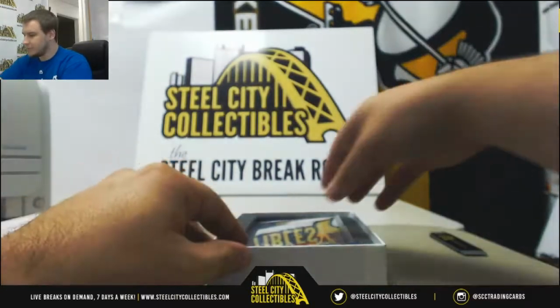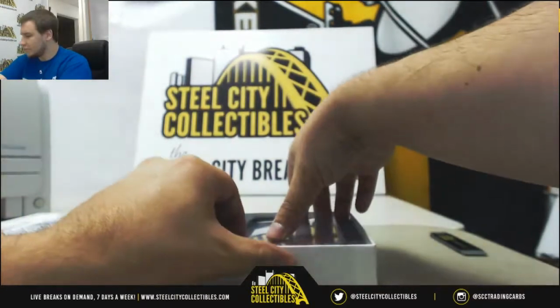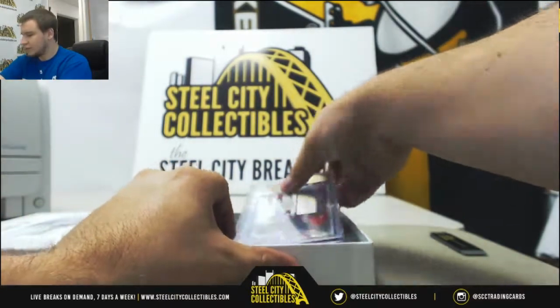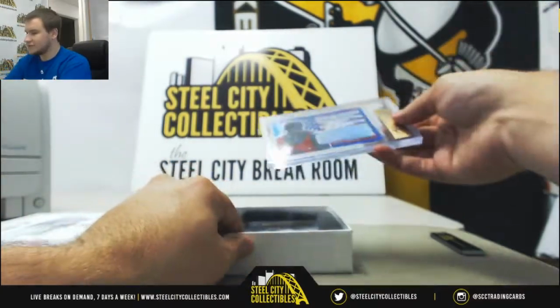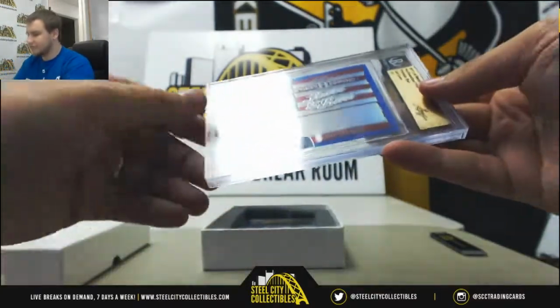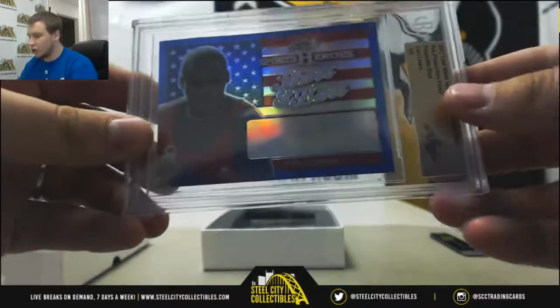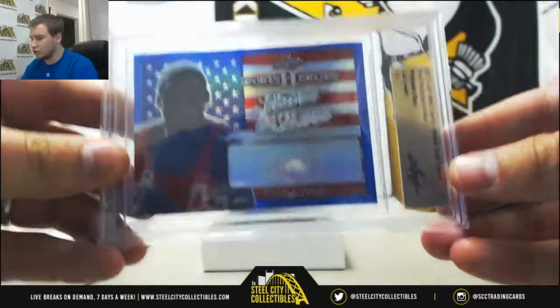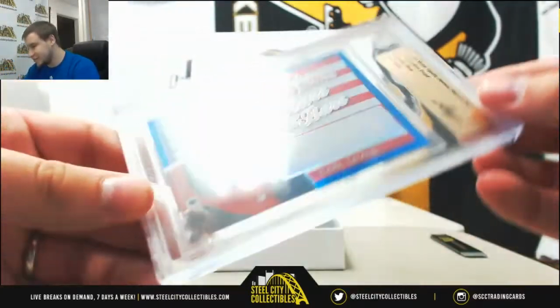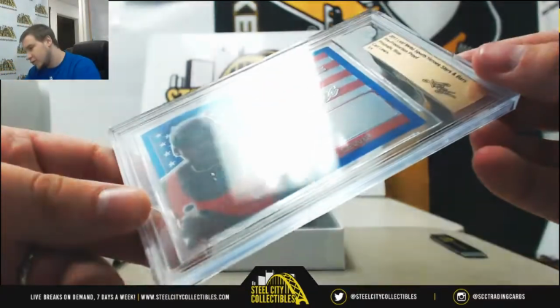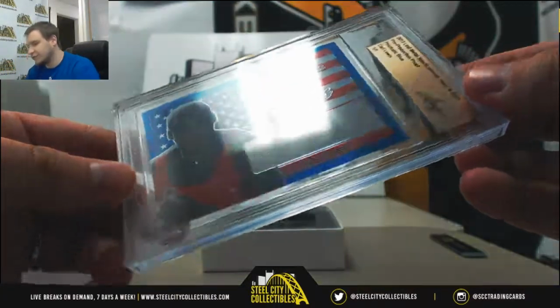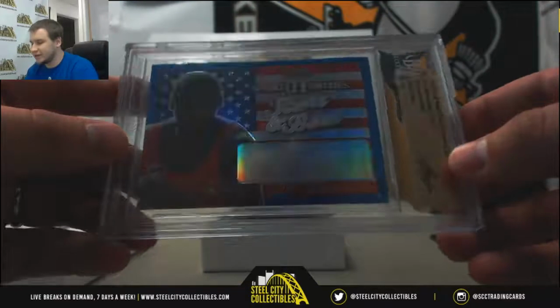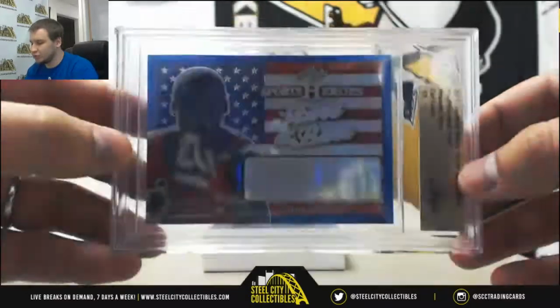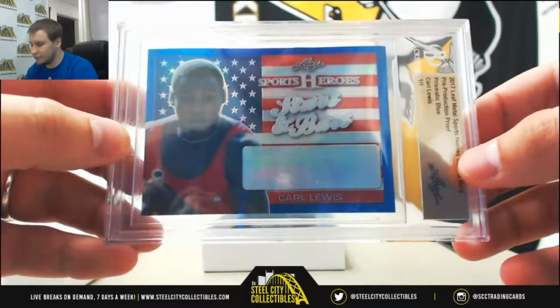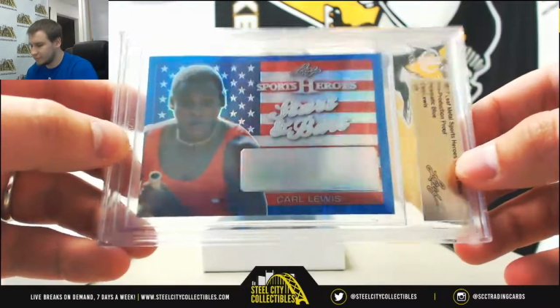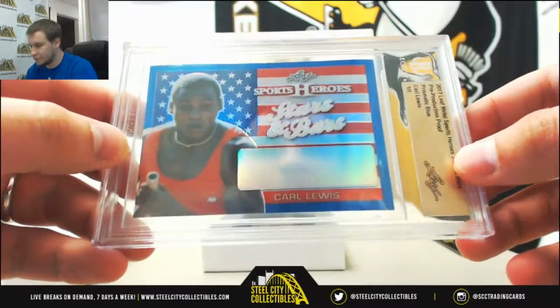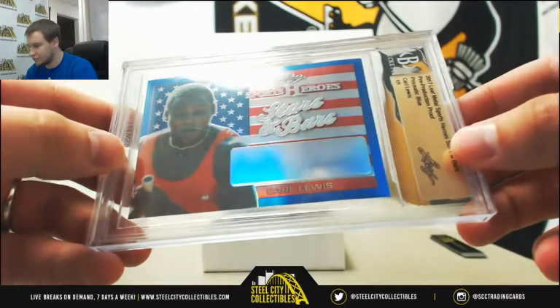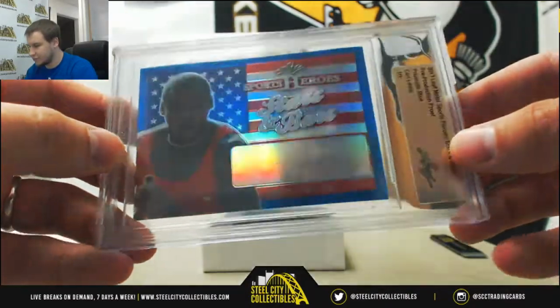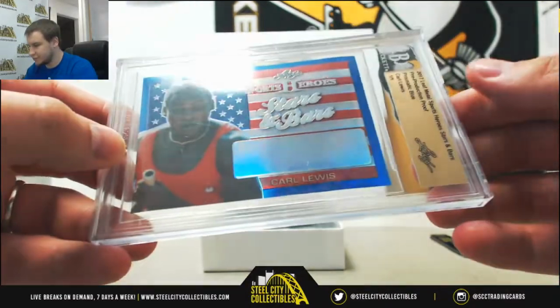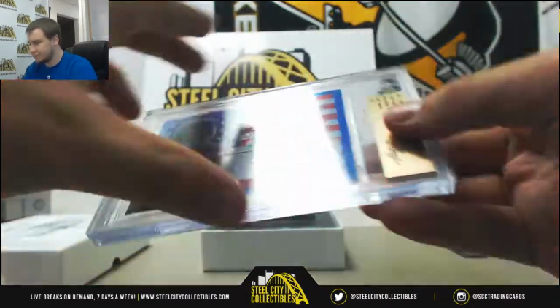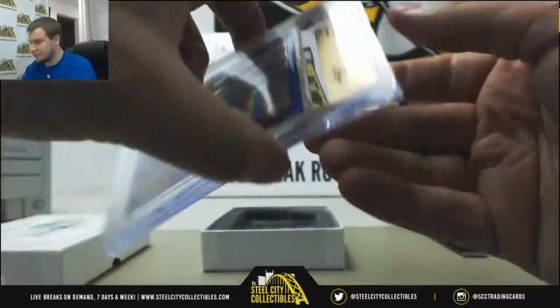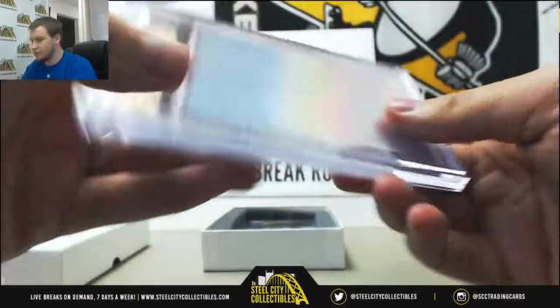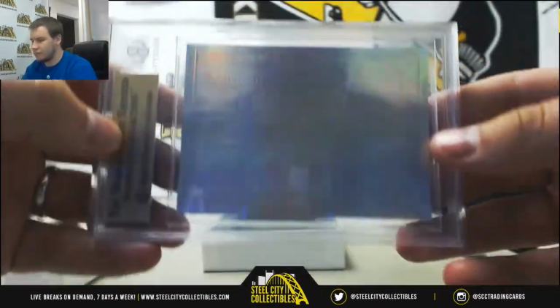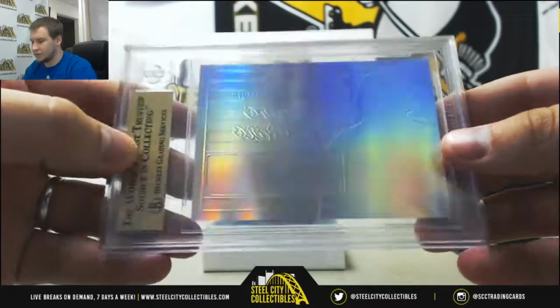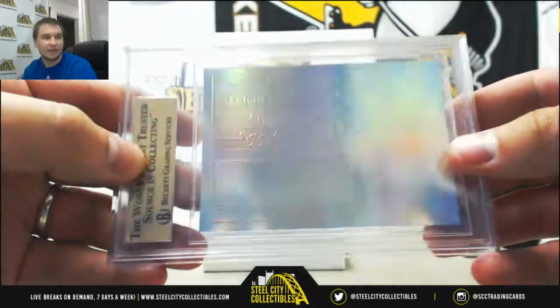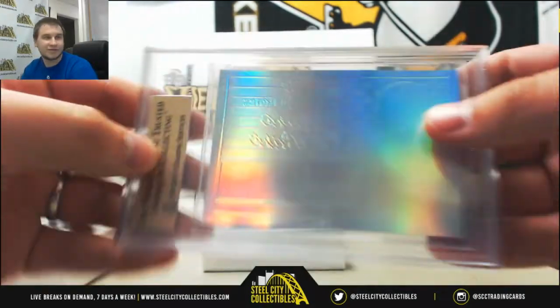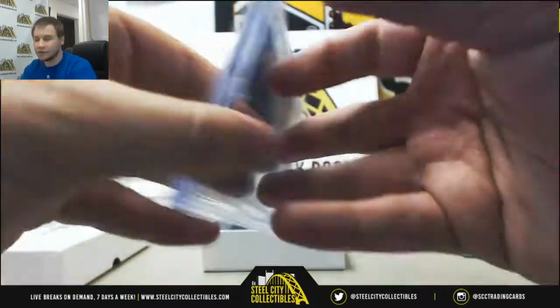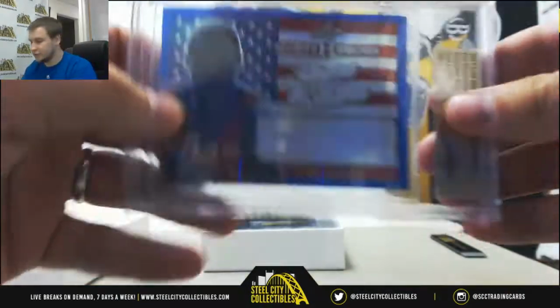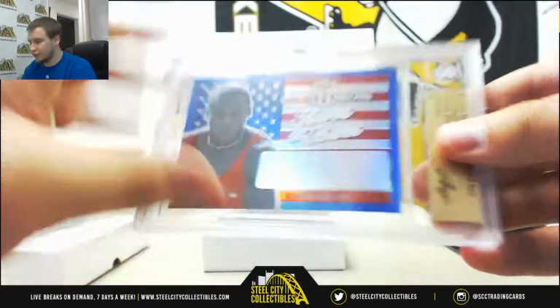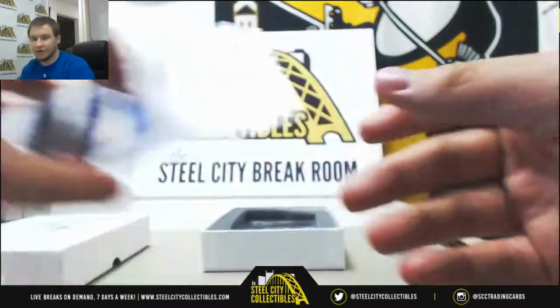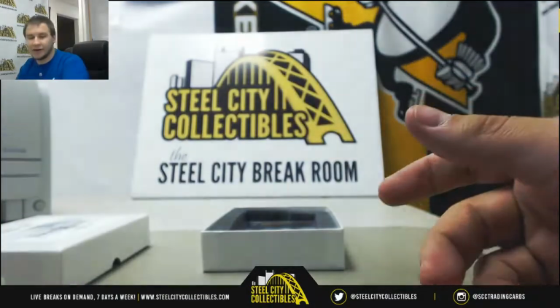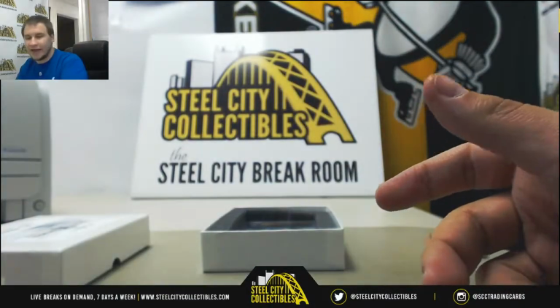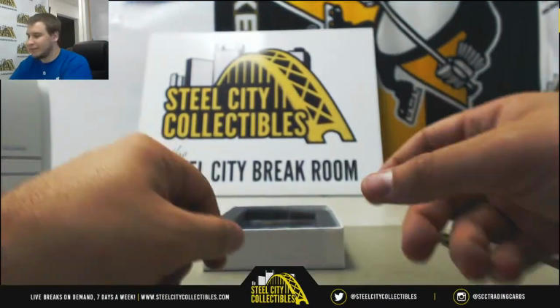First one is going to be Carl Lewis, 101 Prismatic Blue Proof Stars and Bars. You can see the backs are regular, non-actual backs.